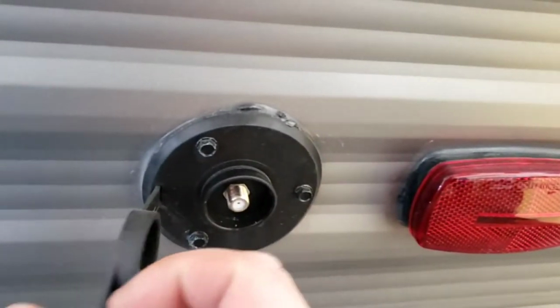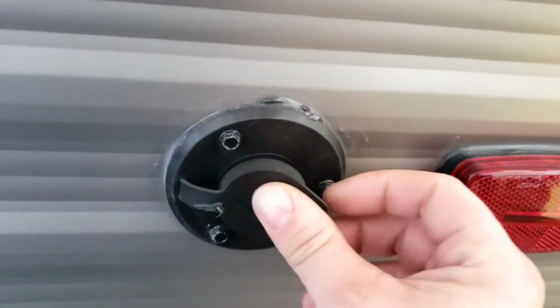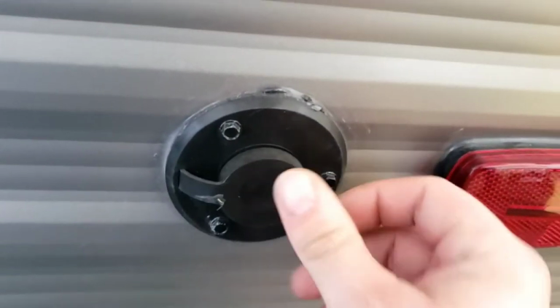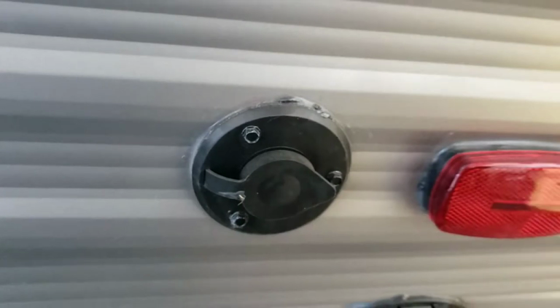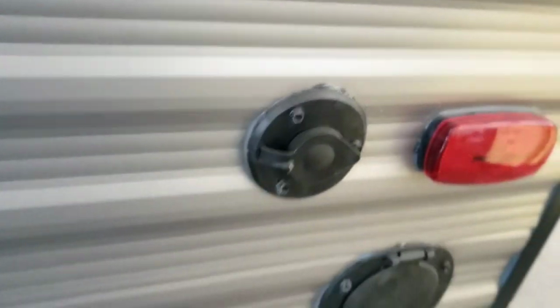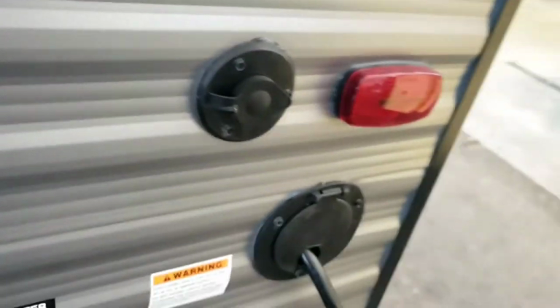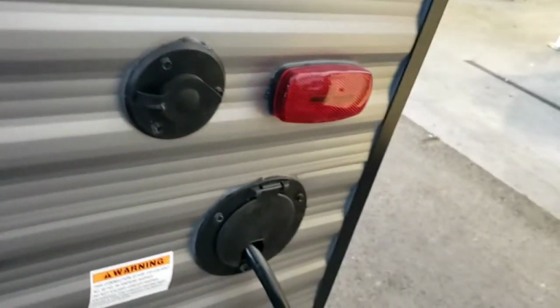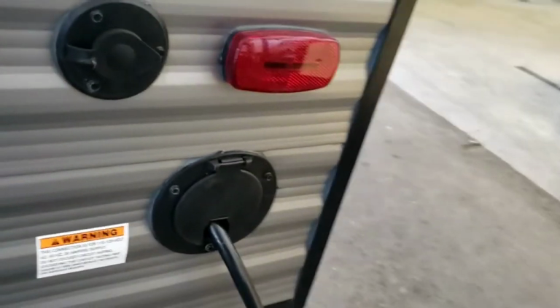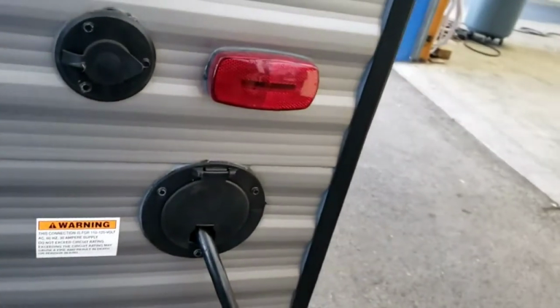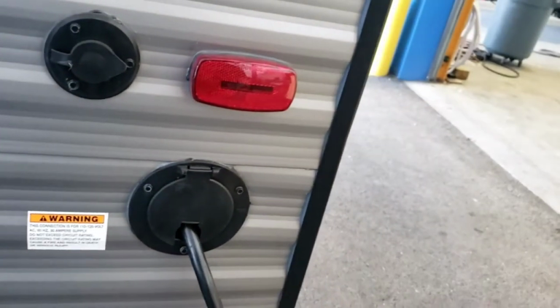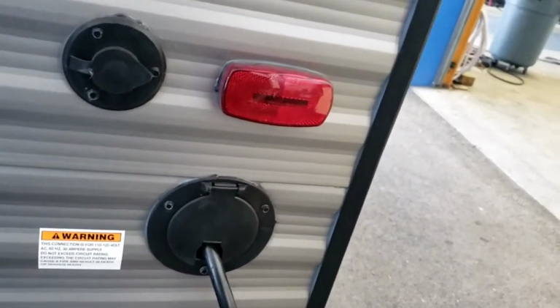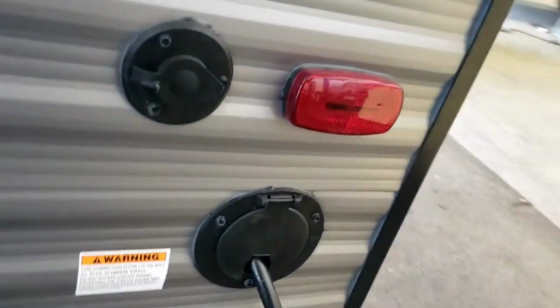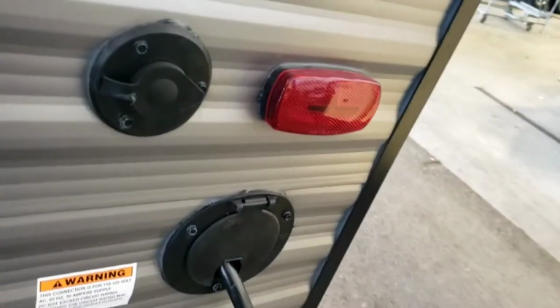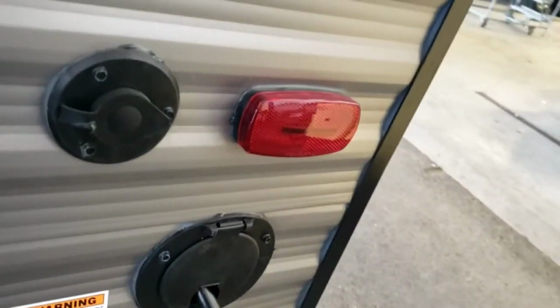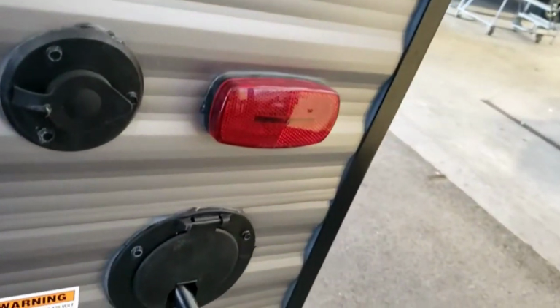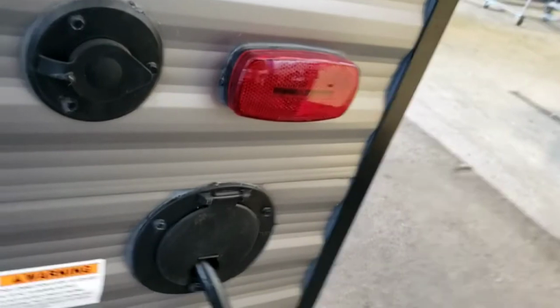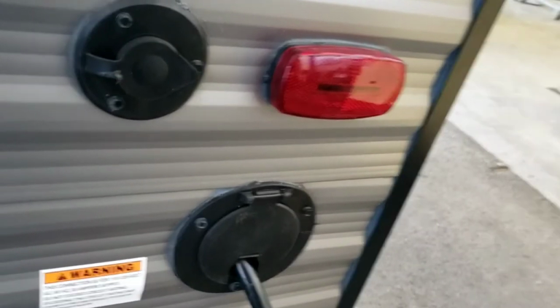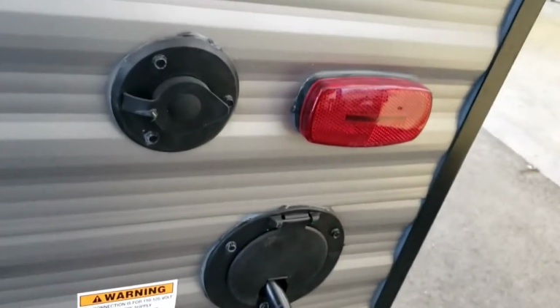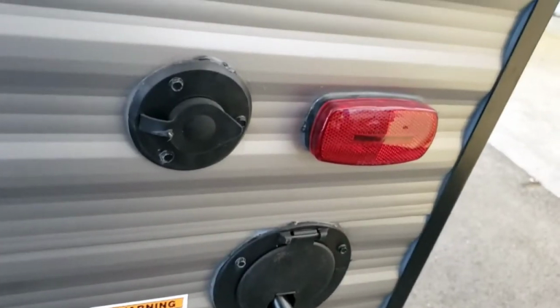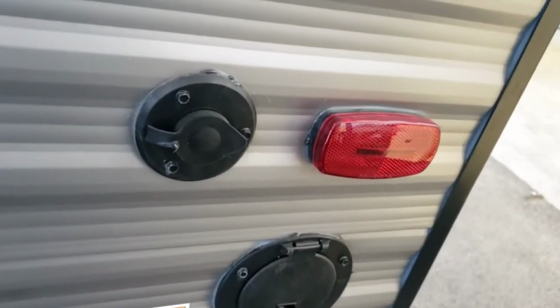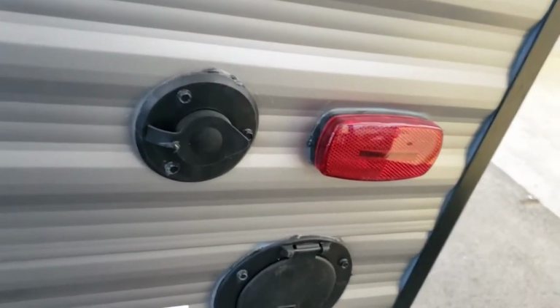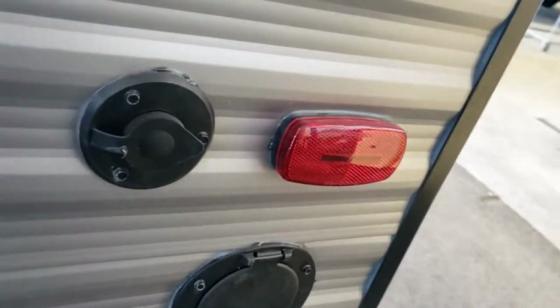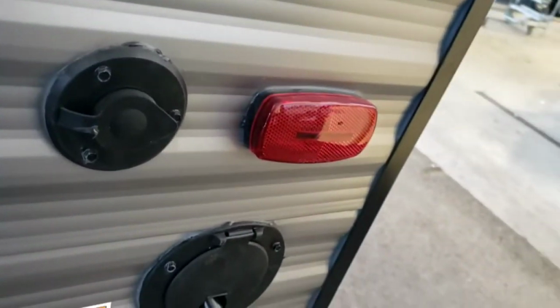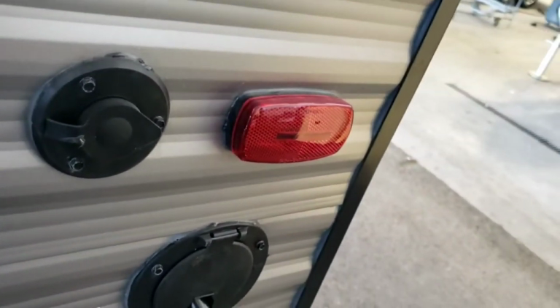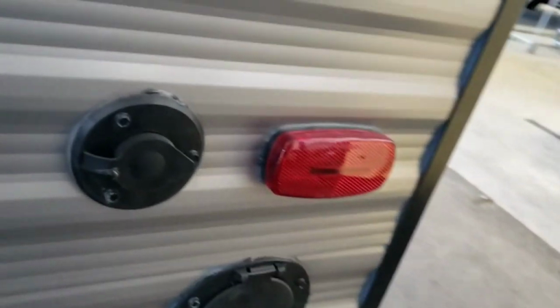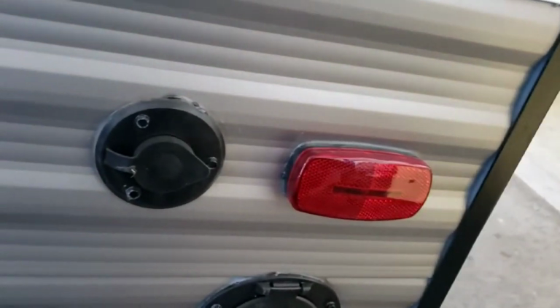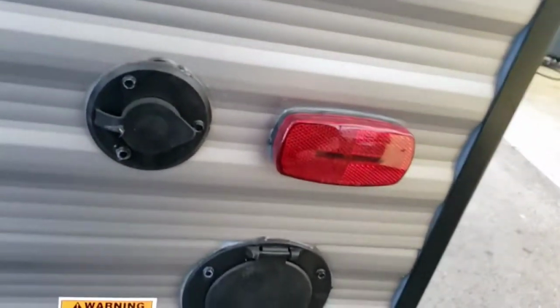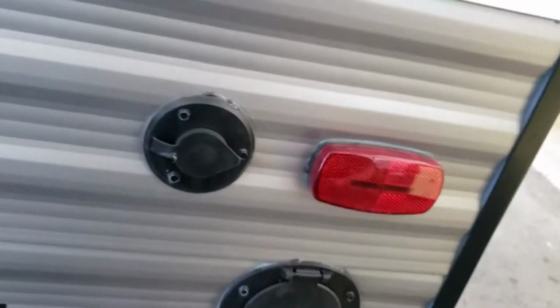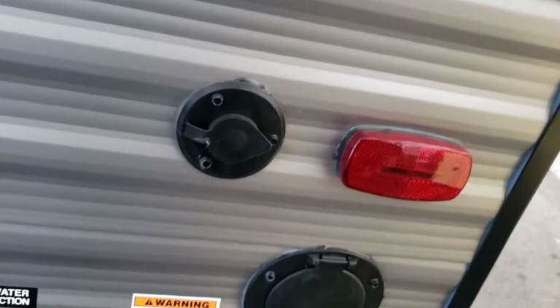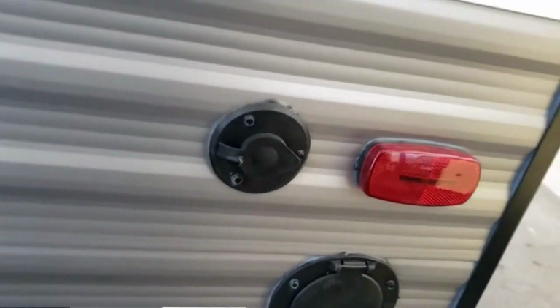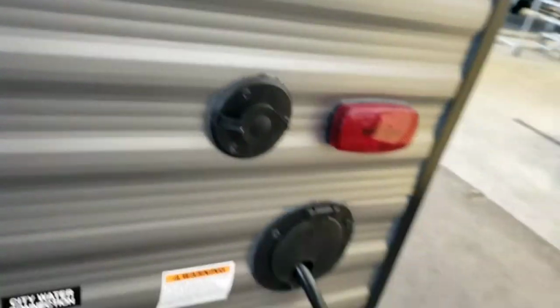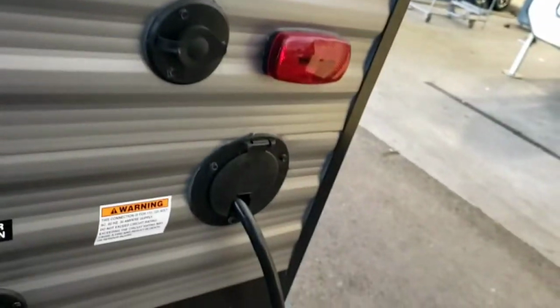Cable inlet — in case wherever you're going provides cable, you can hook up cable through there and you should be good to go. Not a lot of places still provide cable, but if you have this parked at home and you have a way to bring cable out, you can do that too.